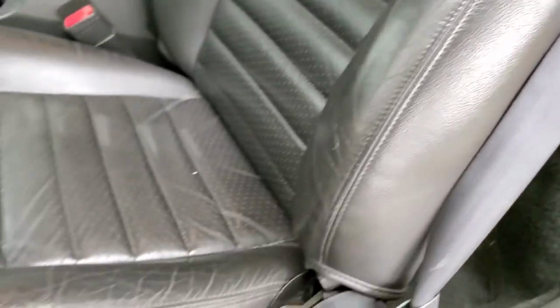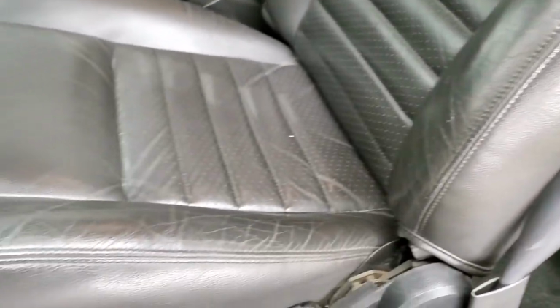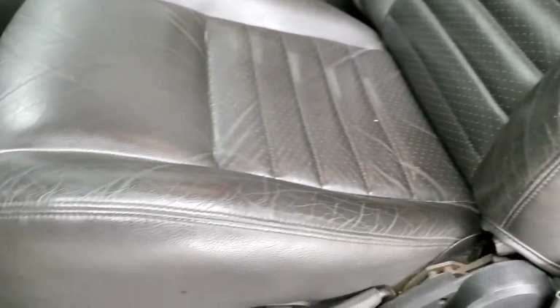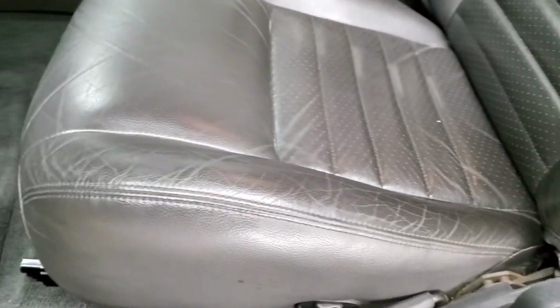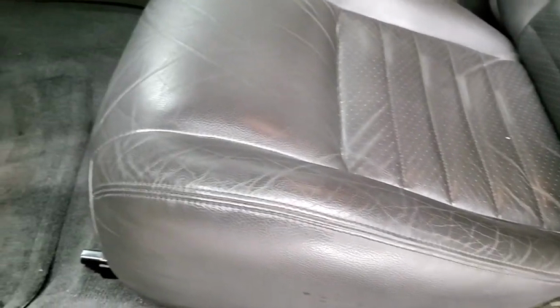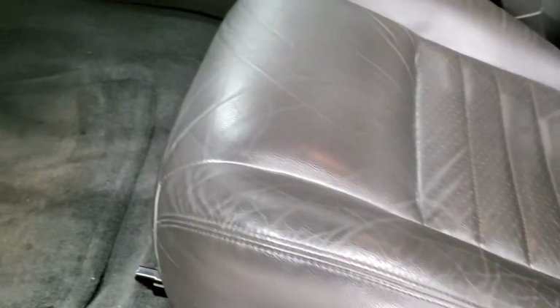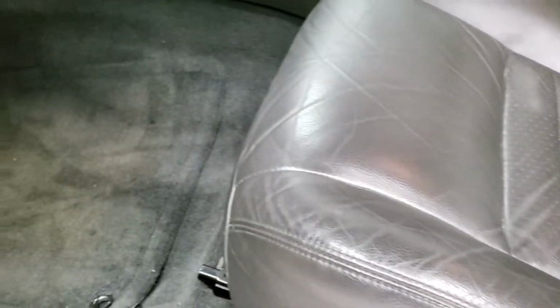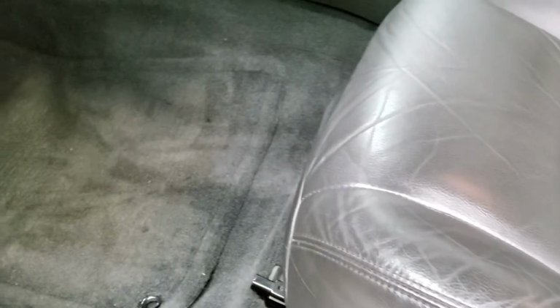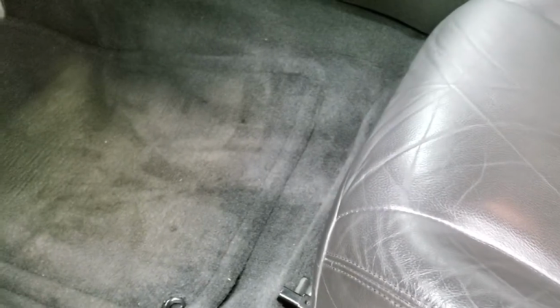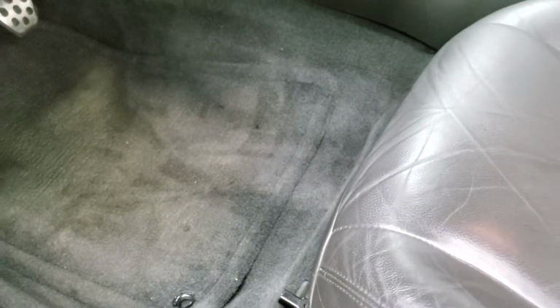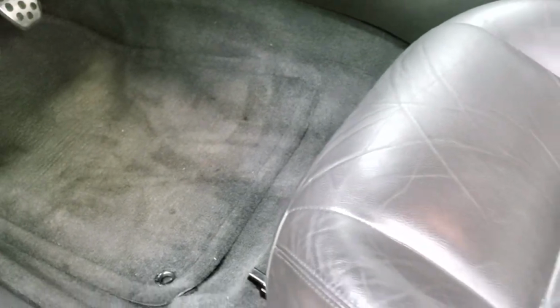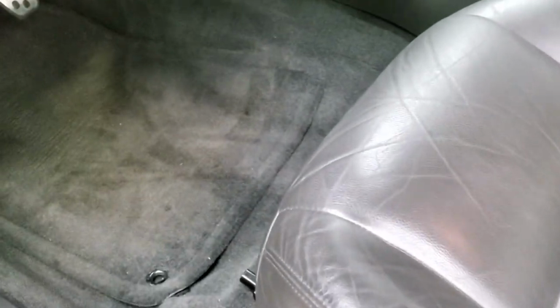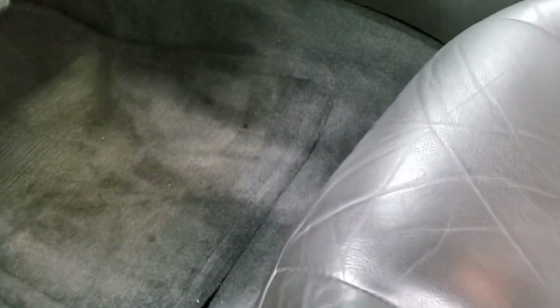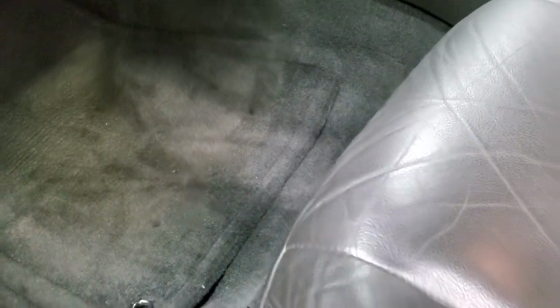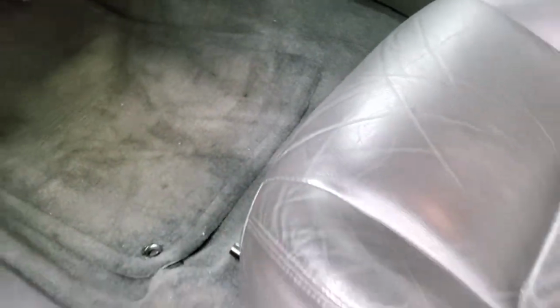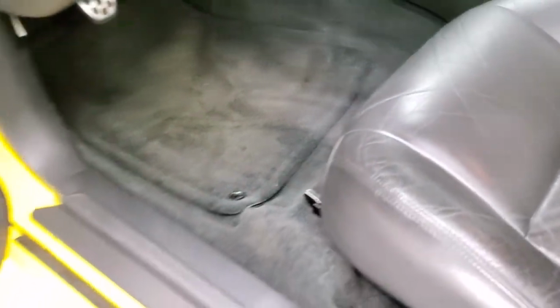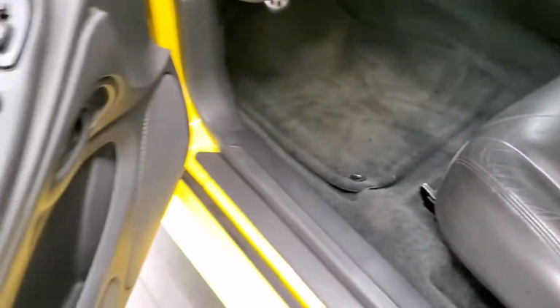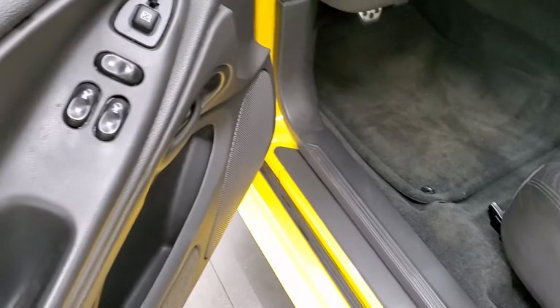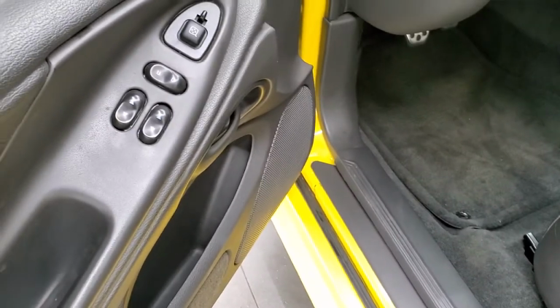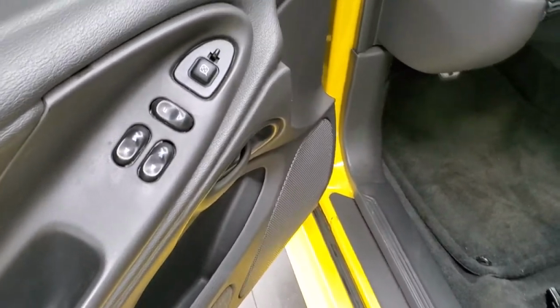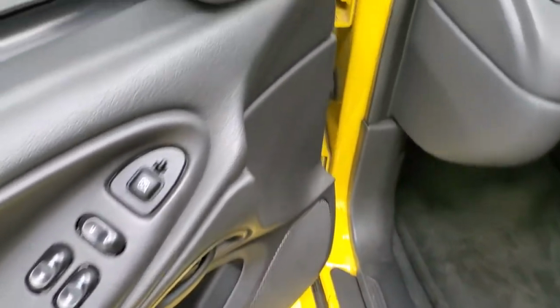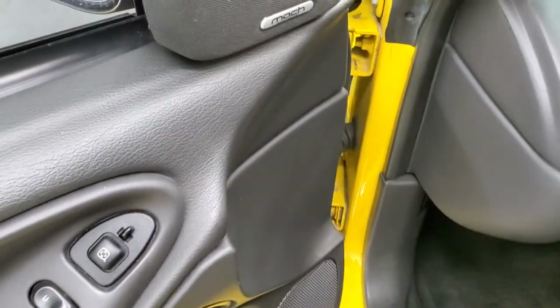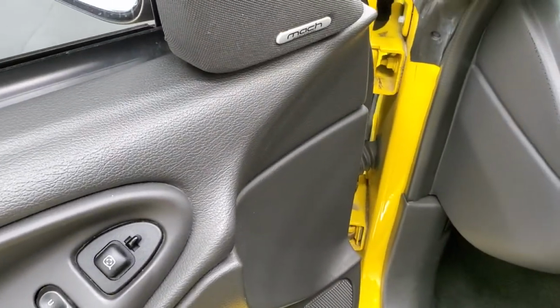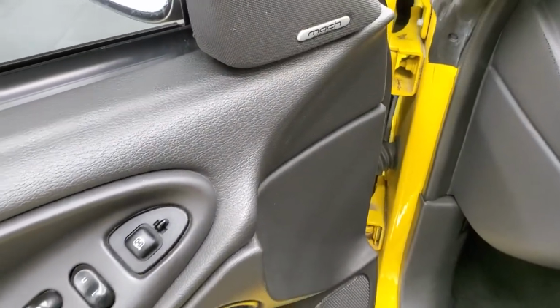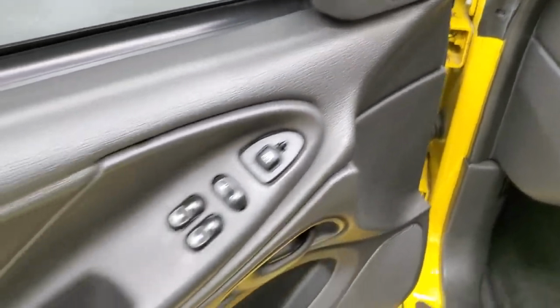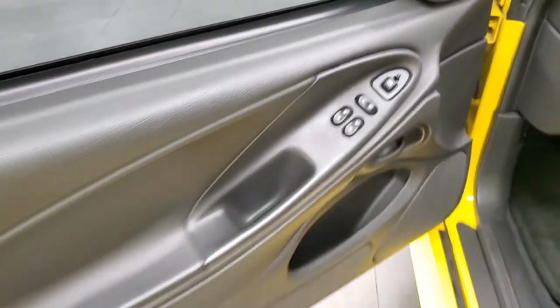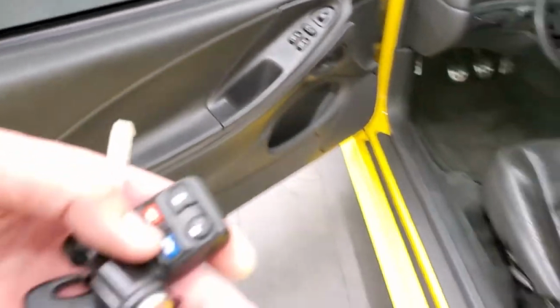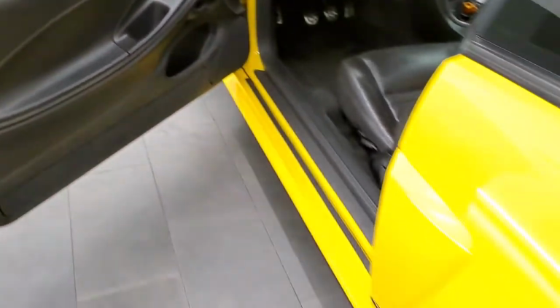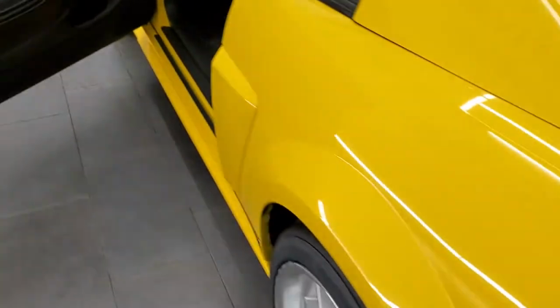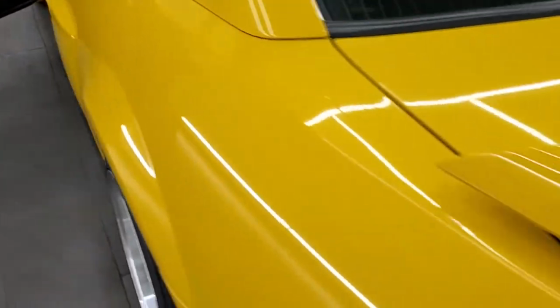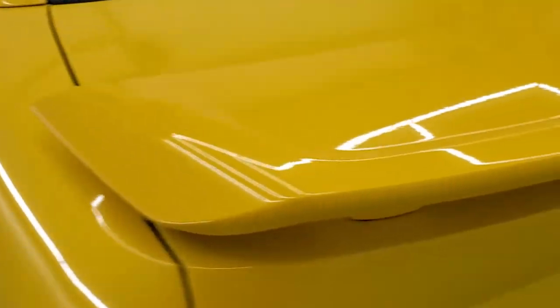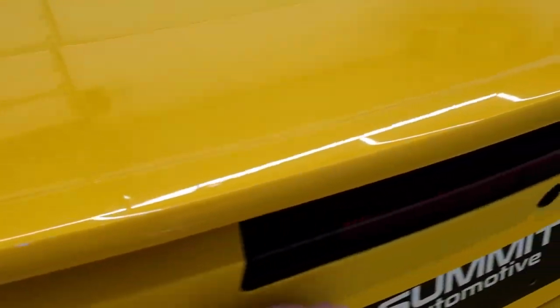You get the Mustang logo stitched into the backrest. The GT Premium Package gives you the grey leather seats, factory floor mats, and this is a power driver's seat, power windows, power locks, power mirrors, and a Mach audio system.